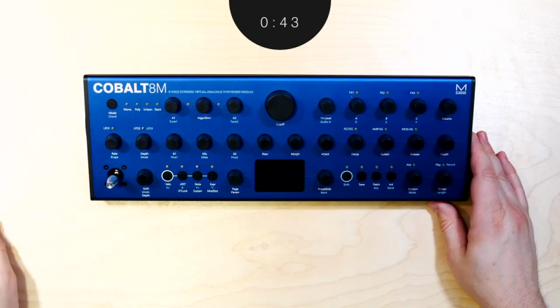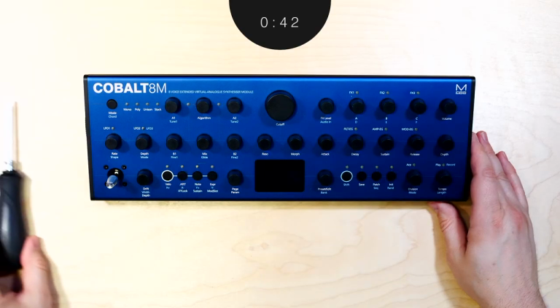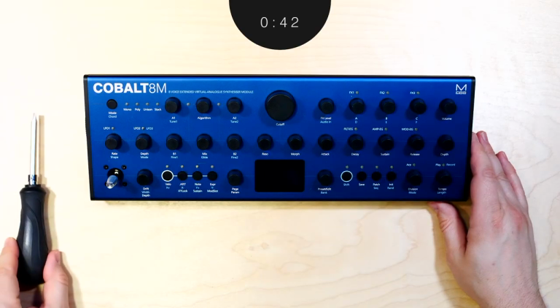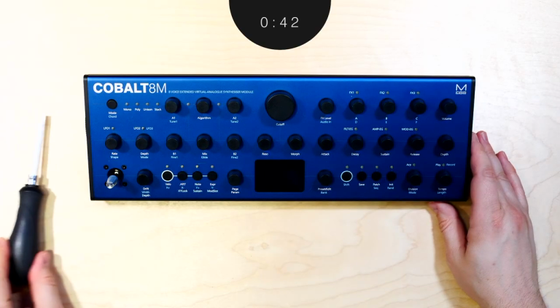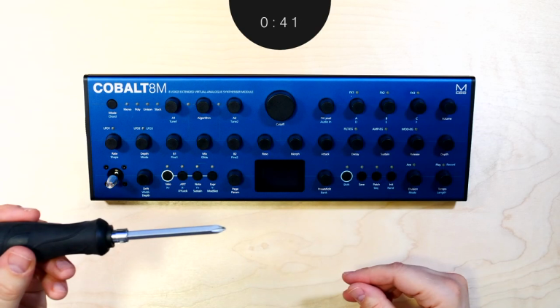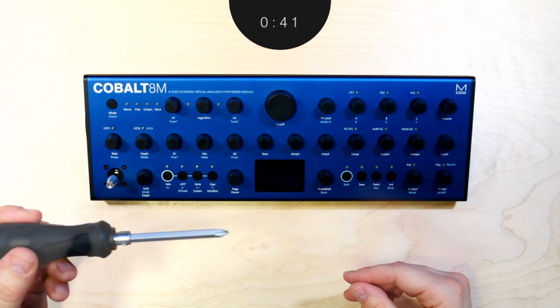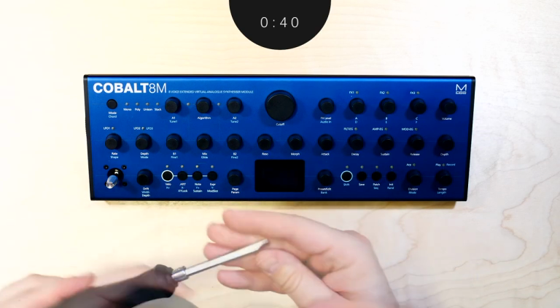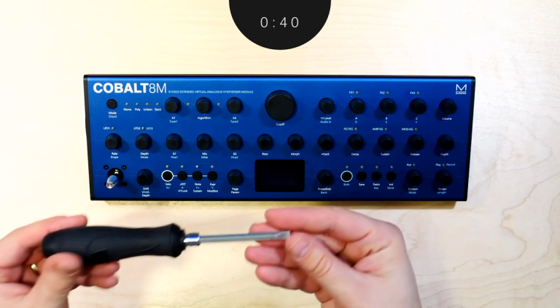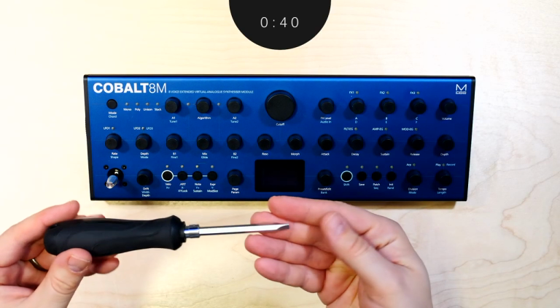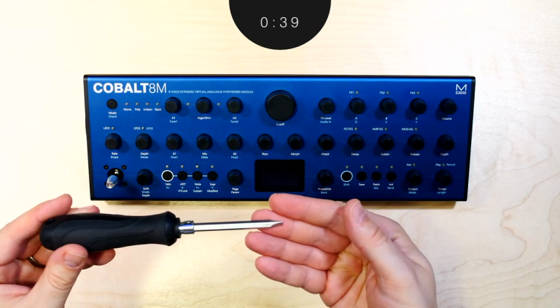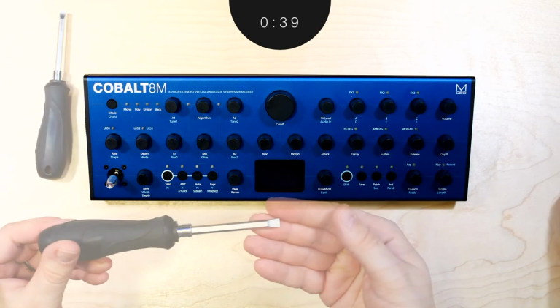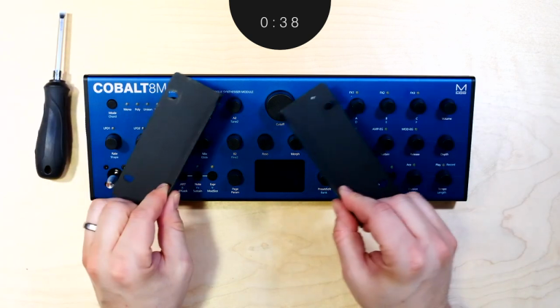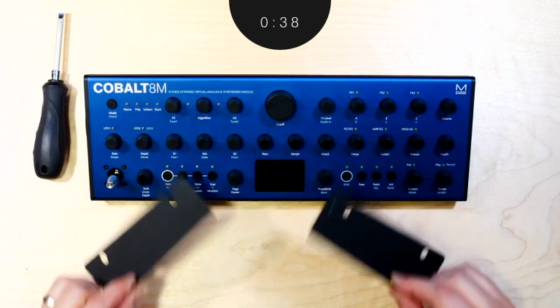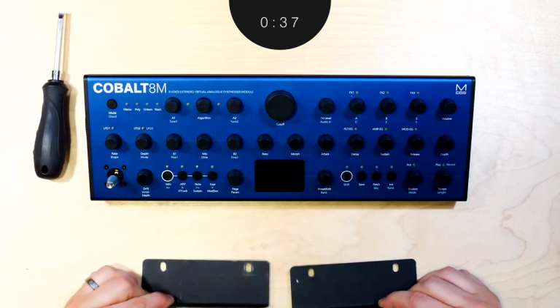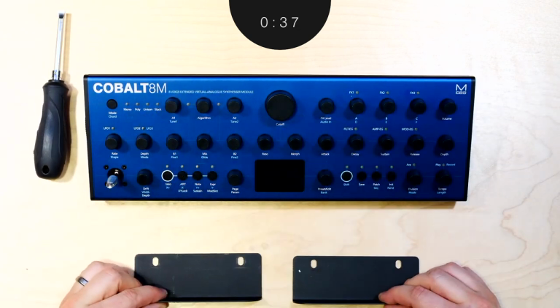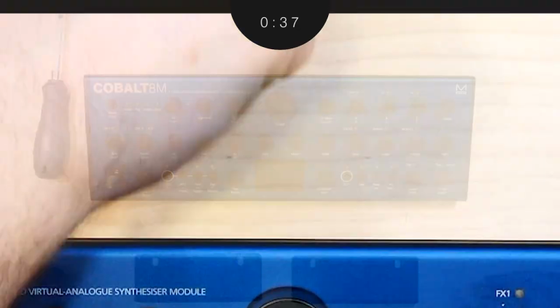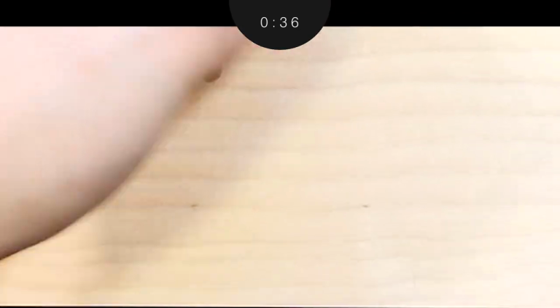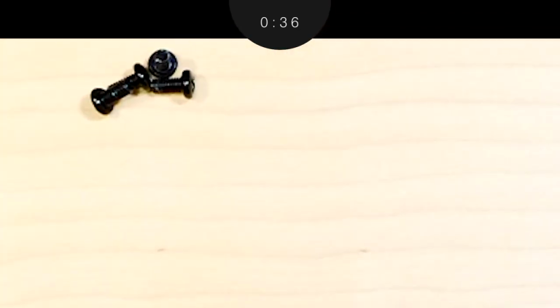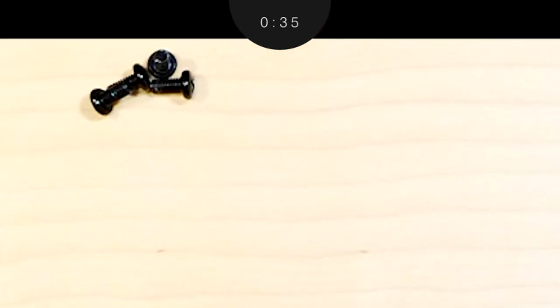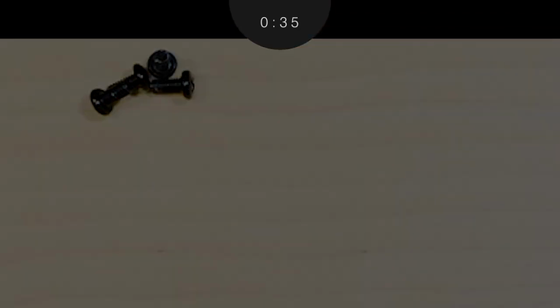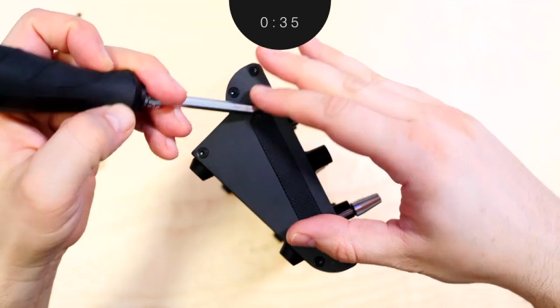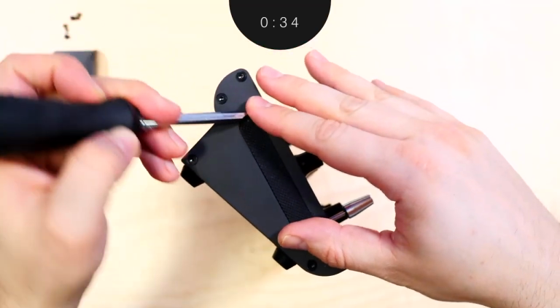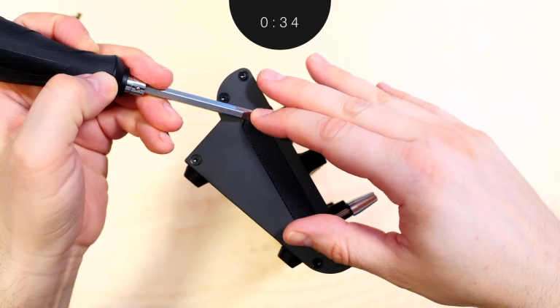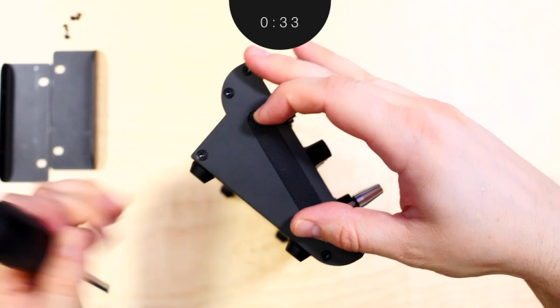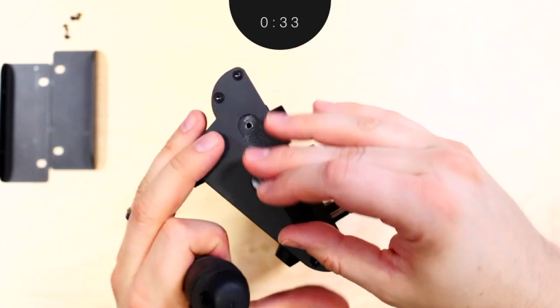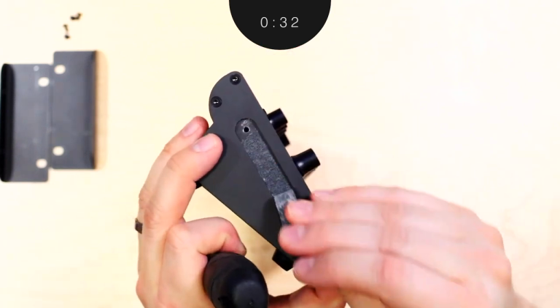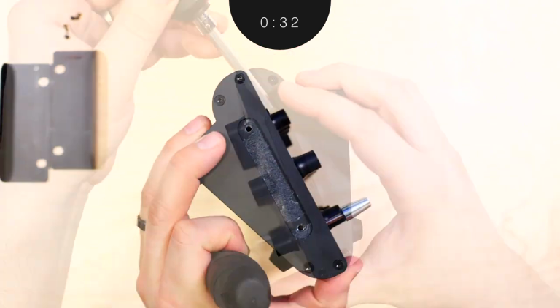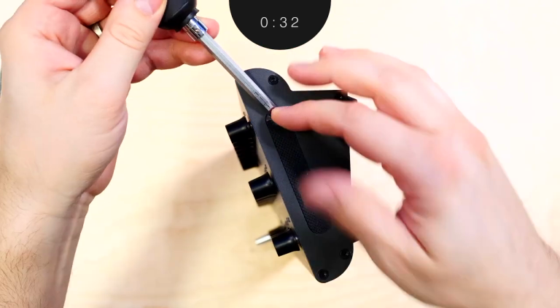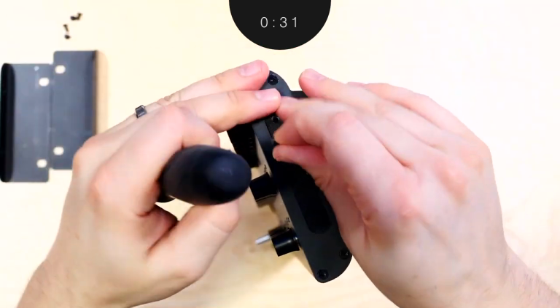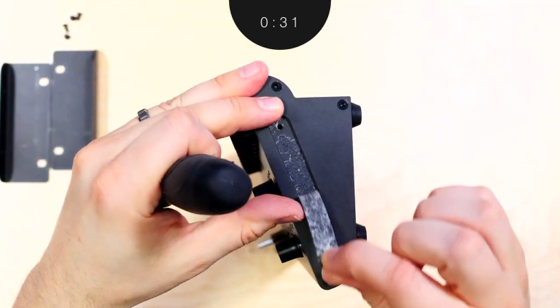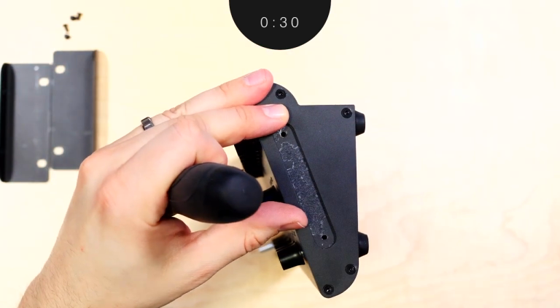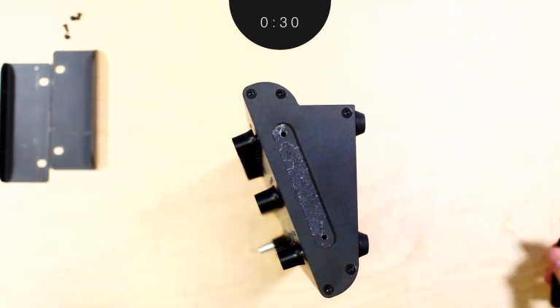For the installation, you'll need a Phillips head screwdriver, an optional flat head screwdriver, and the rack ears with four screws that came bundled with your unit. First, carefully peel the rubber strip off each side. The flat head screwdriver may be useful if you're unable to peel it off by hand.